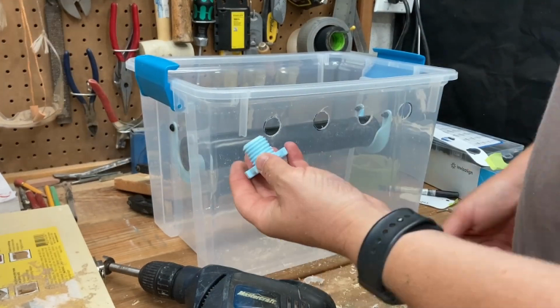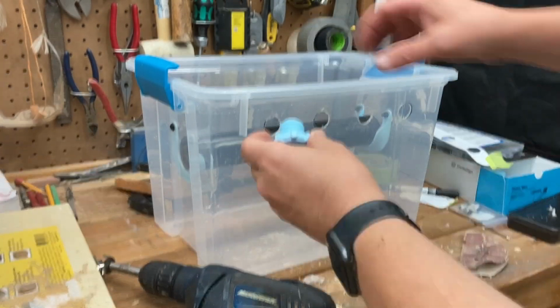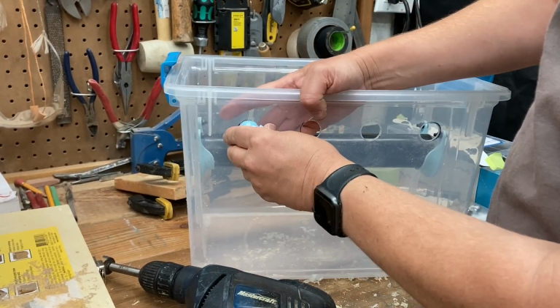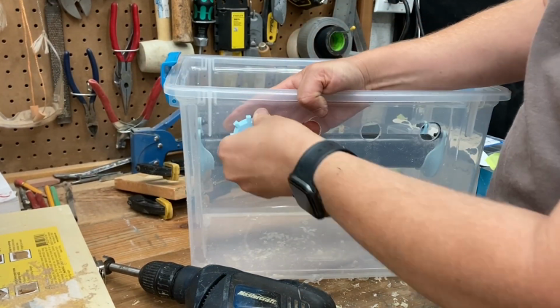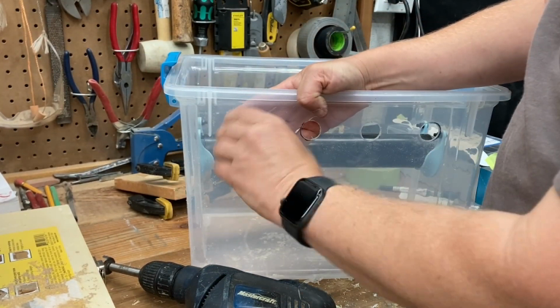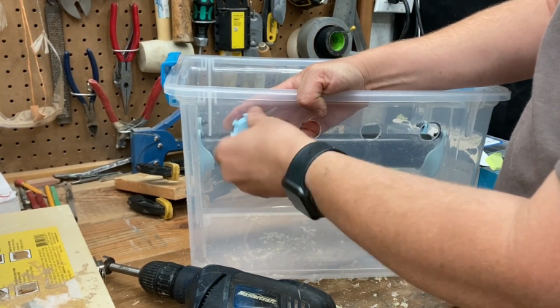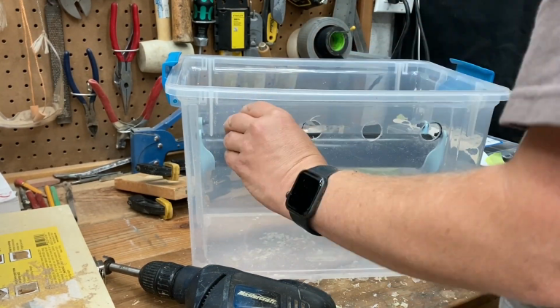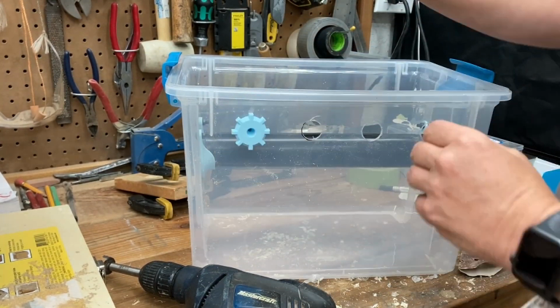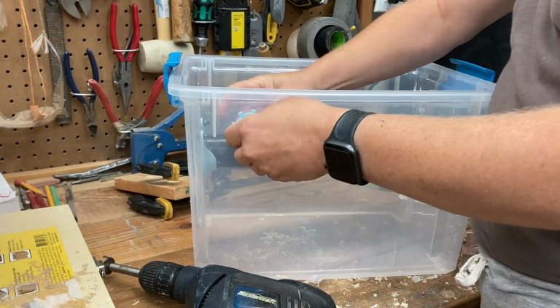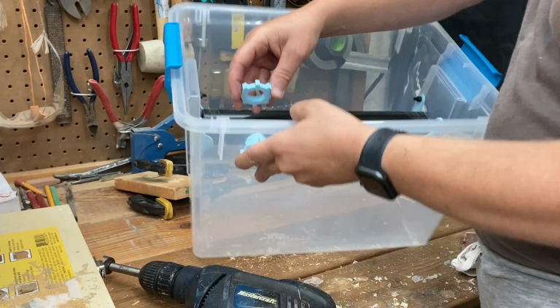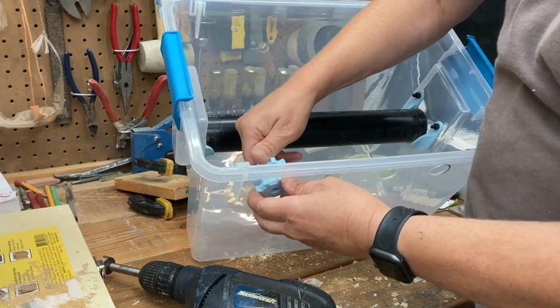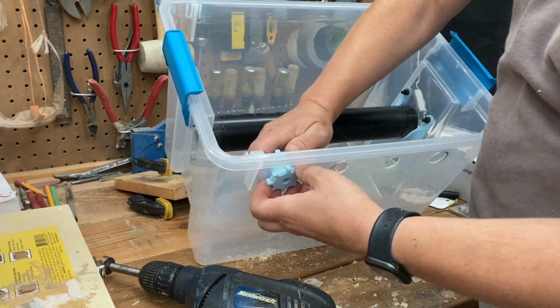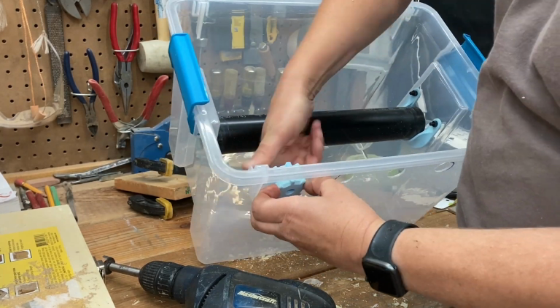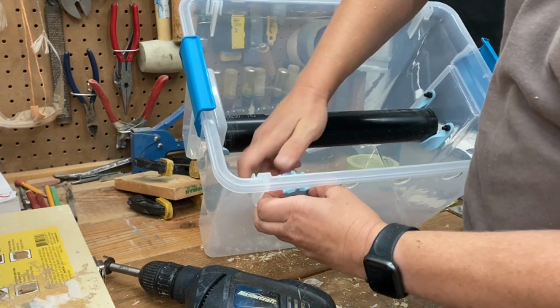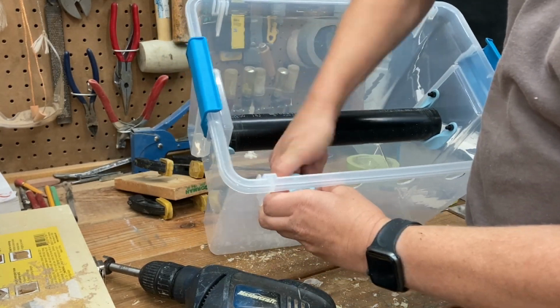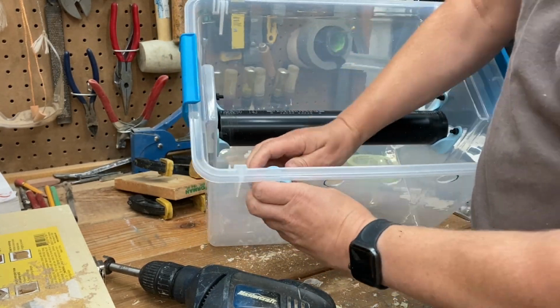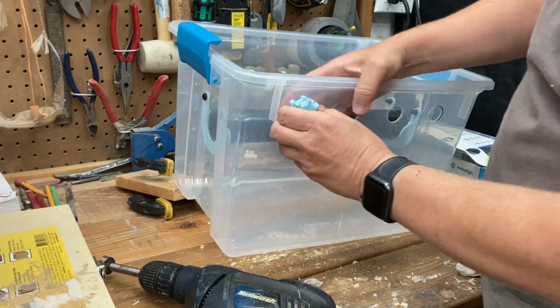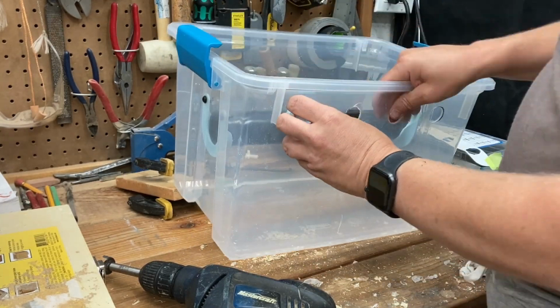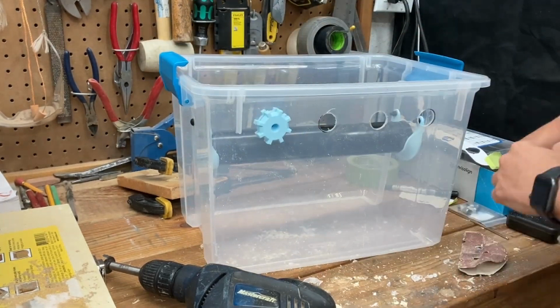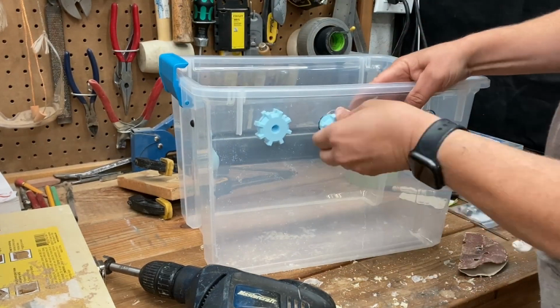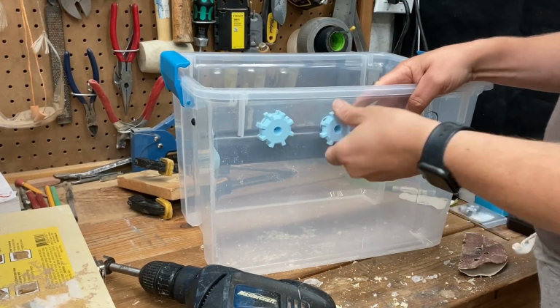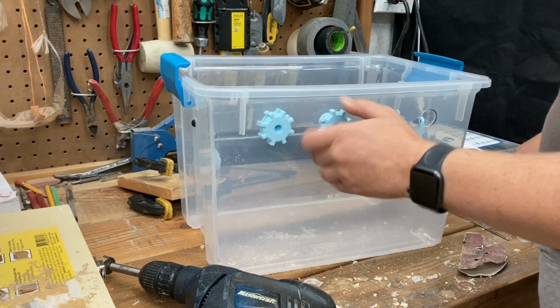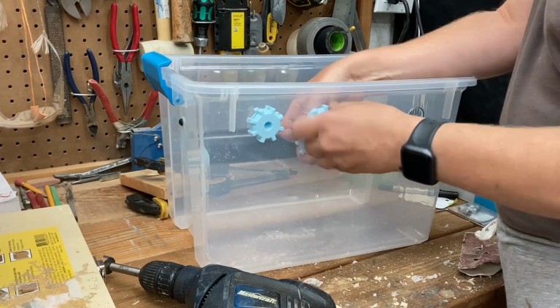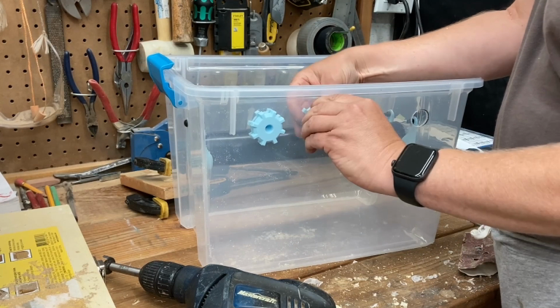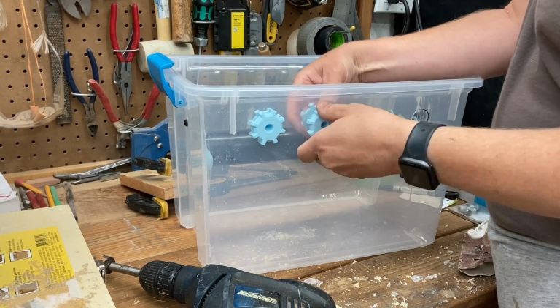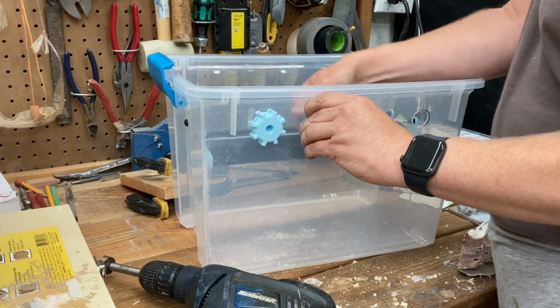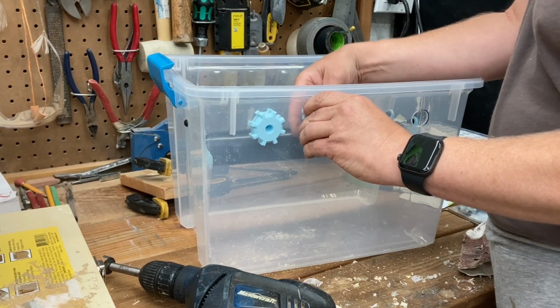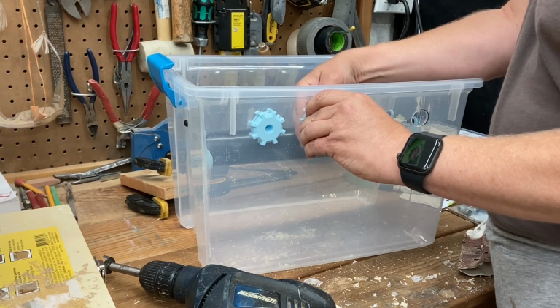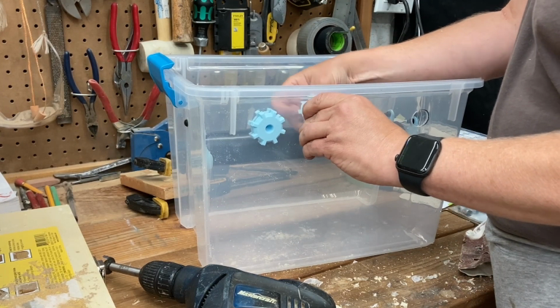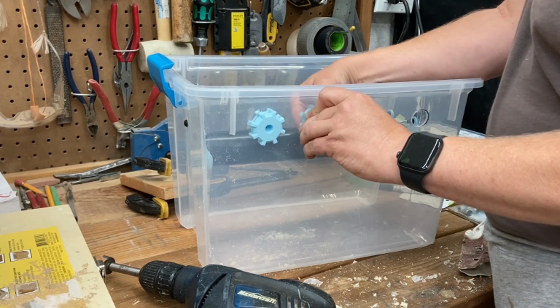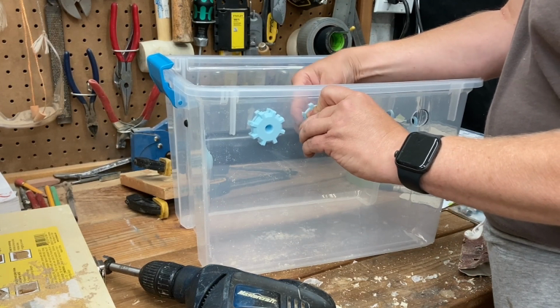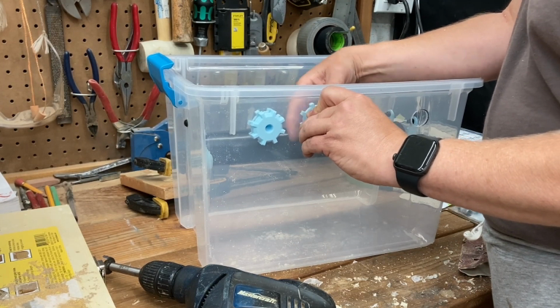Once the holes were drilled and cleaned up from the plastic fuzz, I threaded the fittings in place. These needed a bit of clean up after printing, and I also added some lithium grease for lubrication — they screwed in place relatively easily.